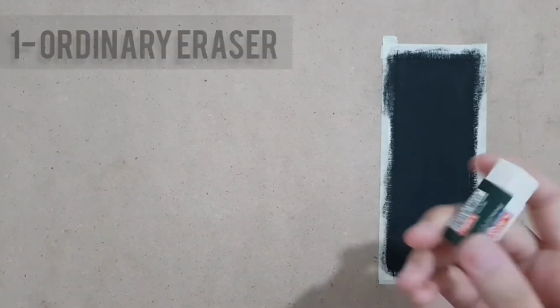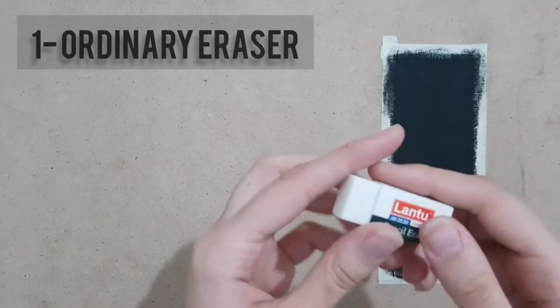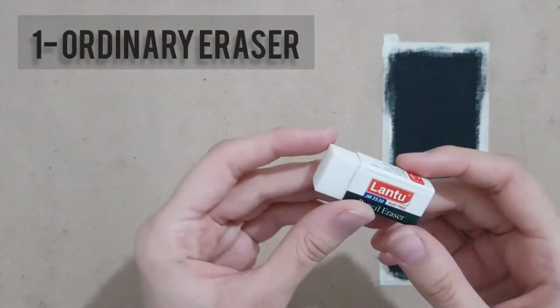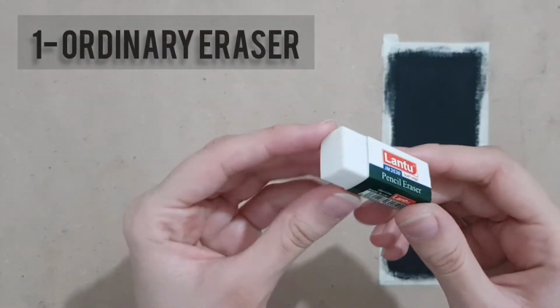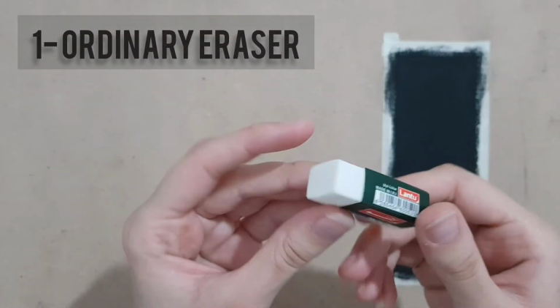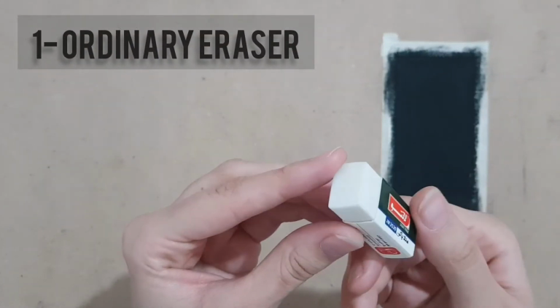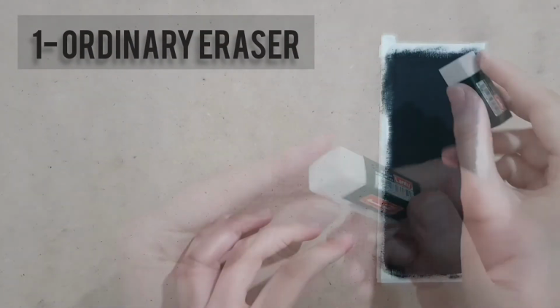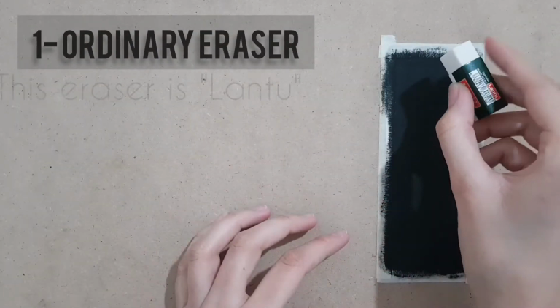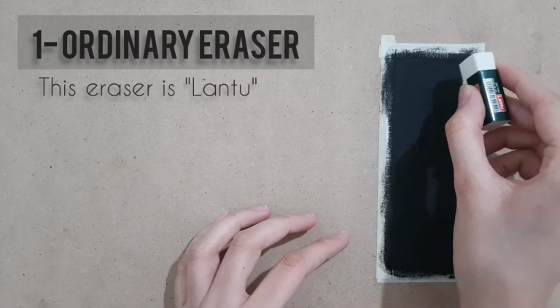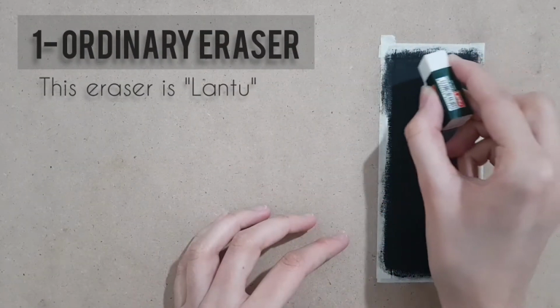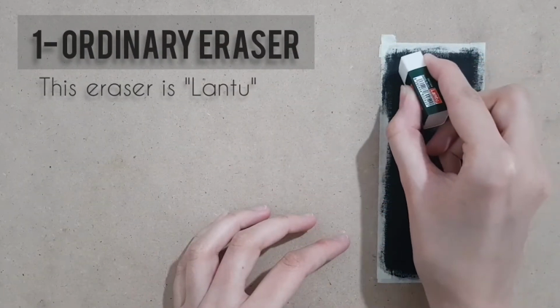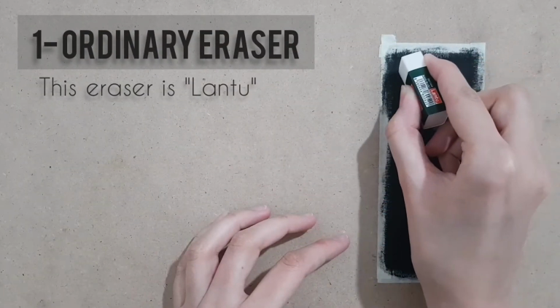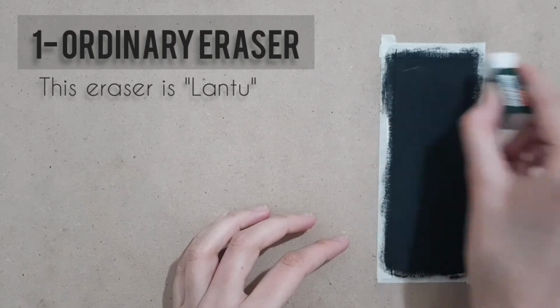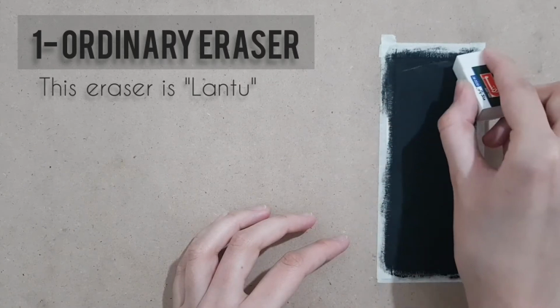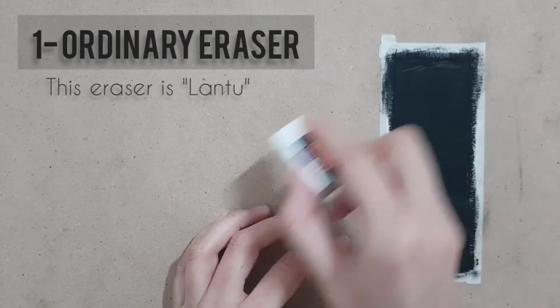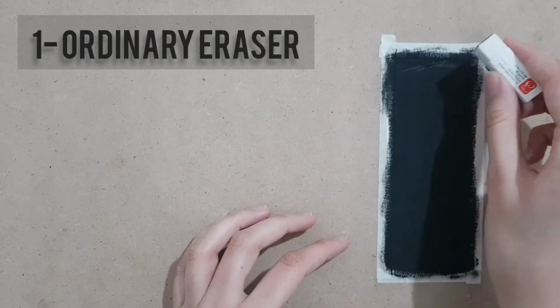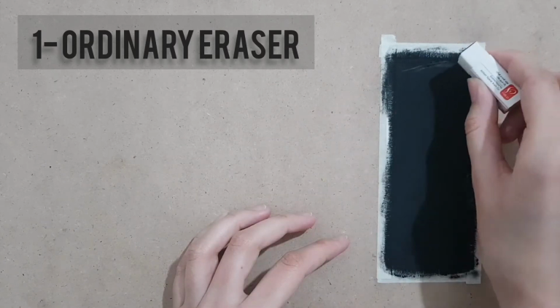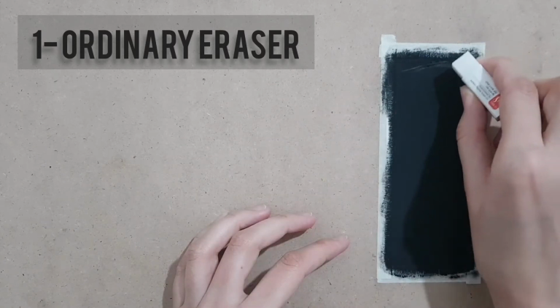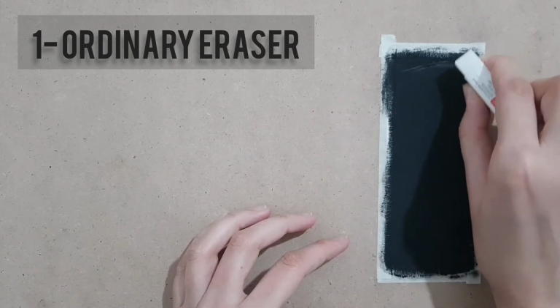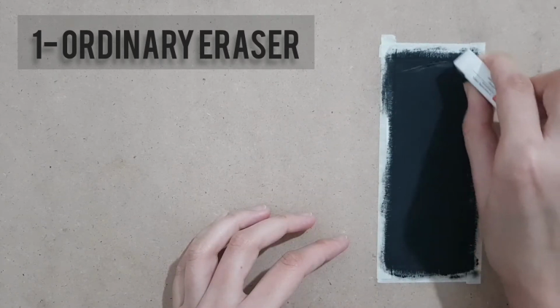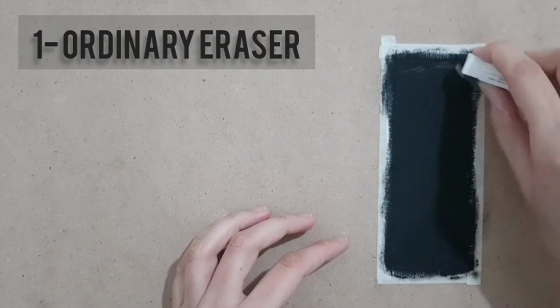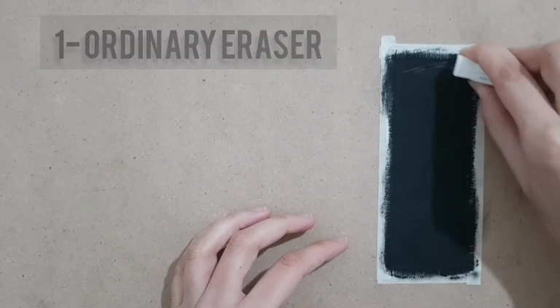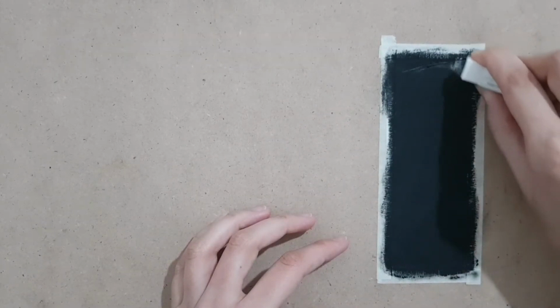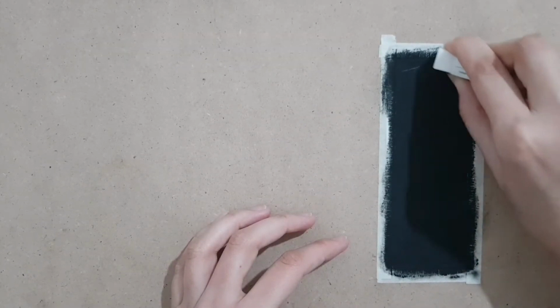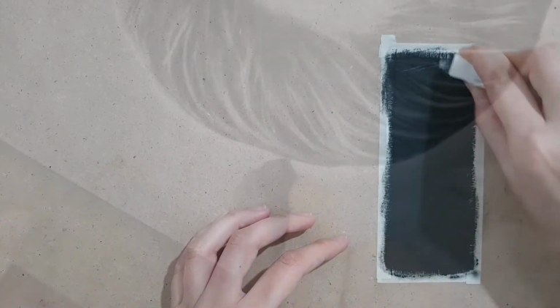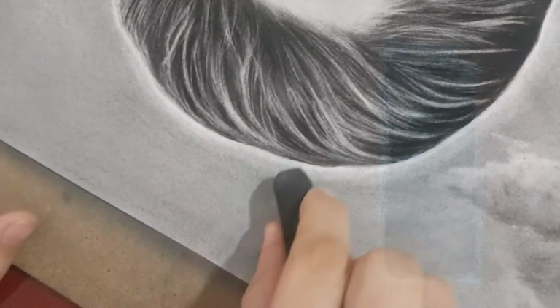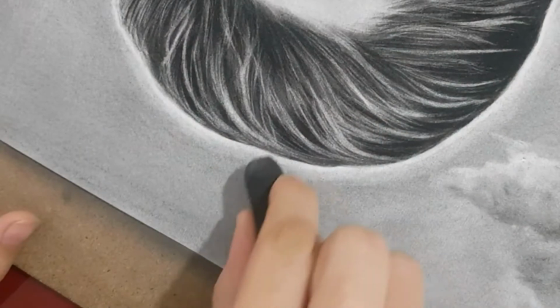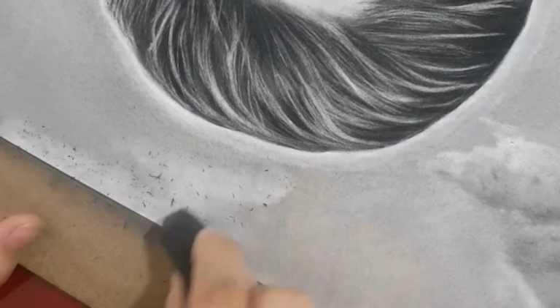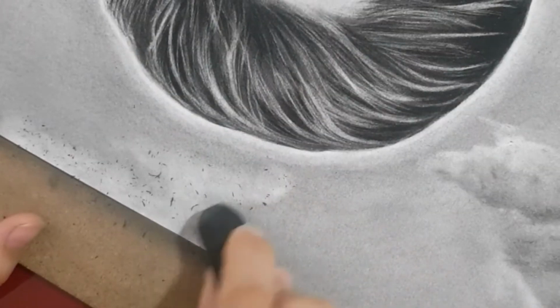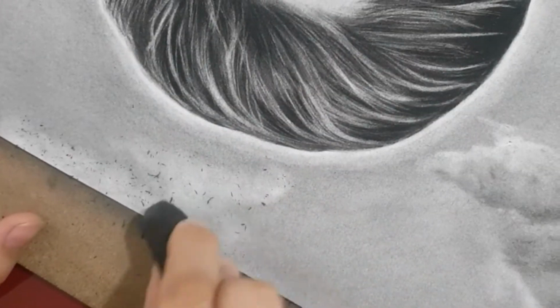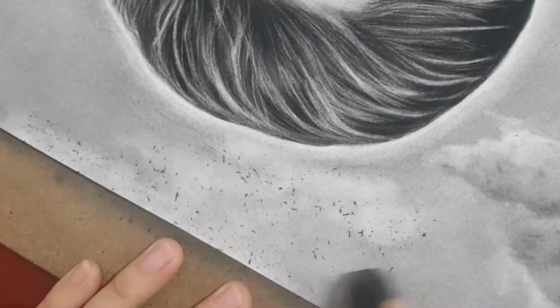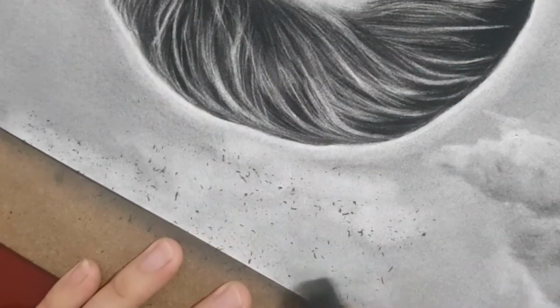The first eraser is an ordinary eraser that I'm sure all of you have. I use this mainly for sketching, but you can be creative — for example, here I used an ordinary eraser for drawing the clouds.